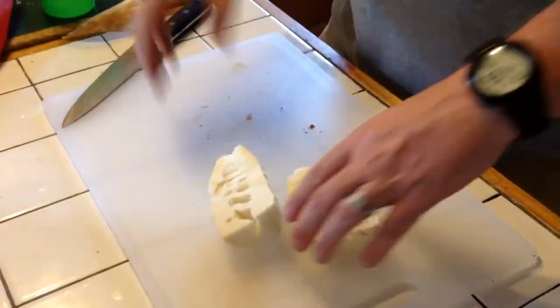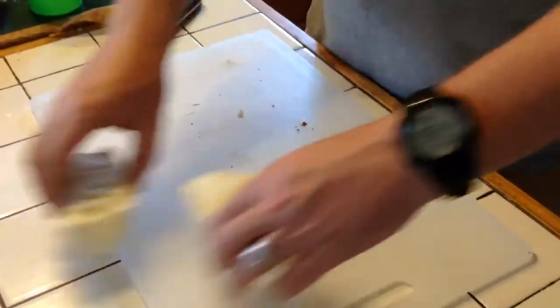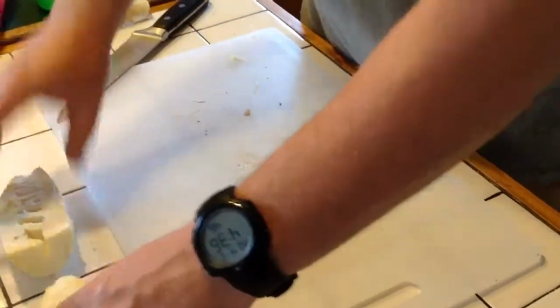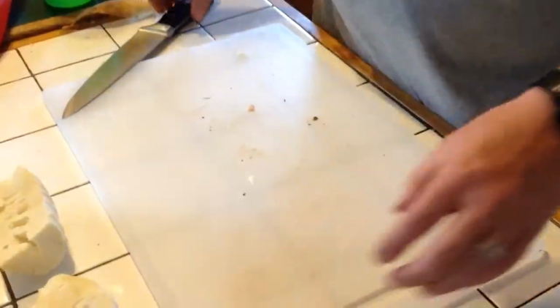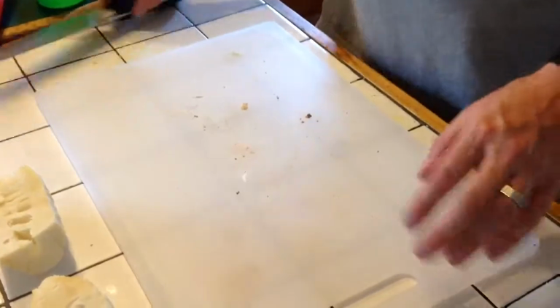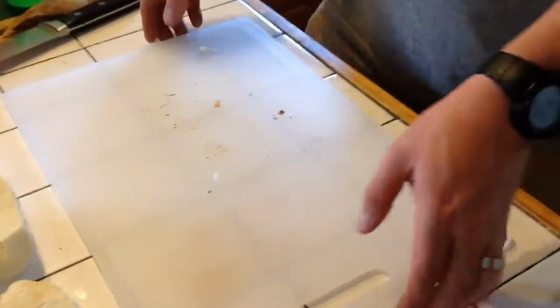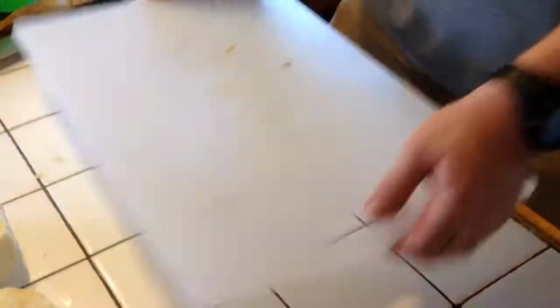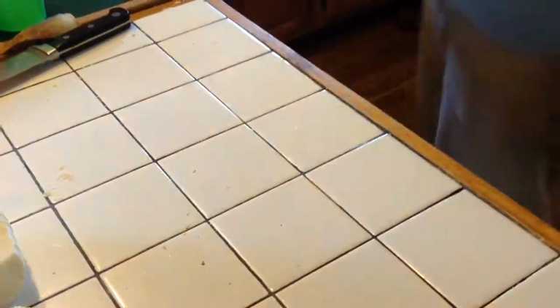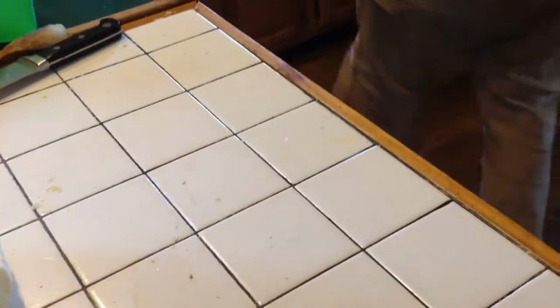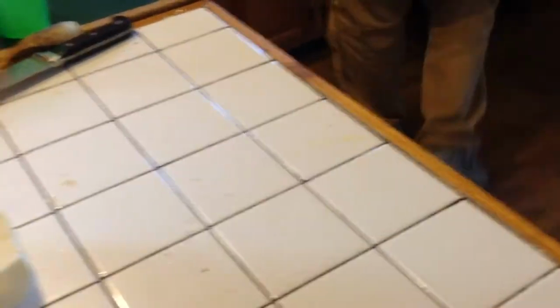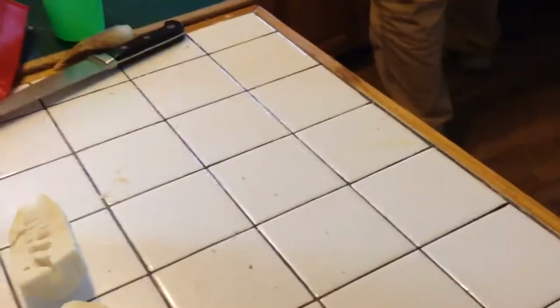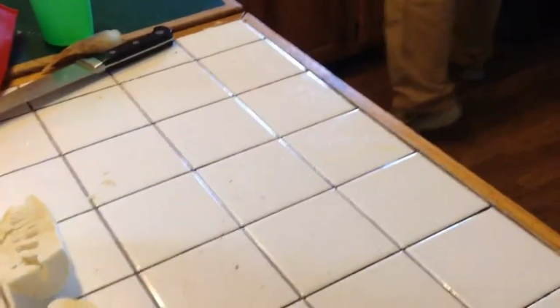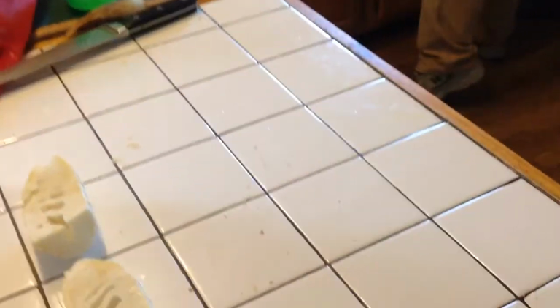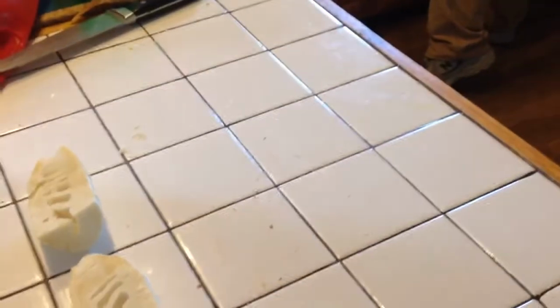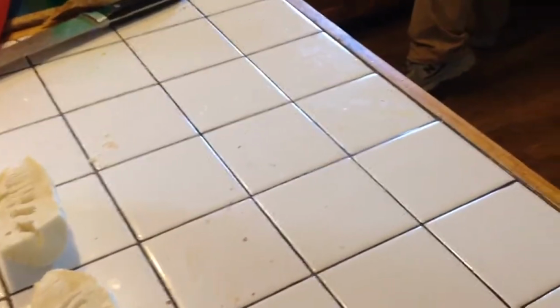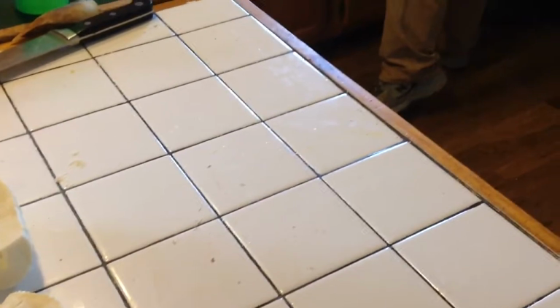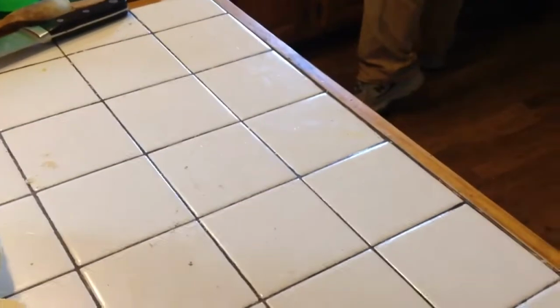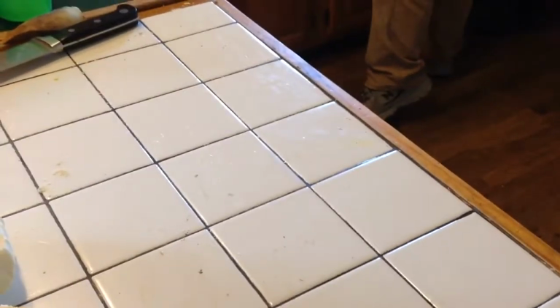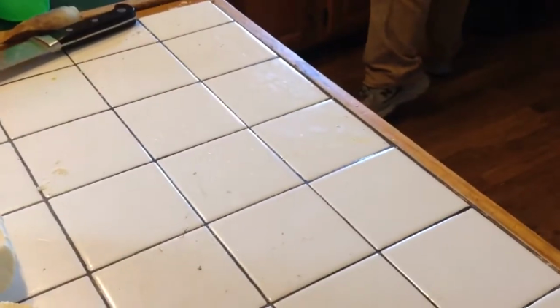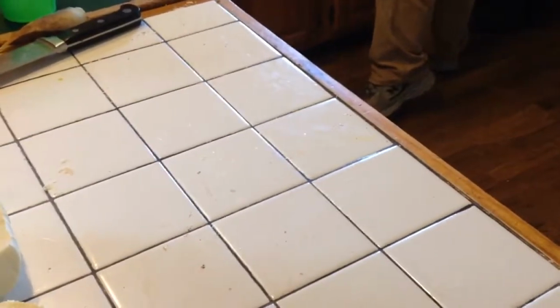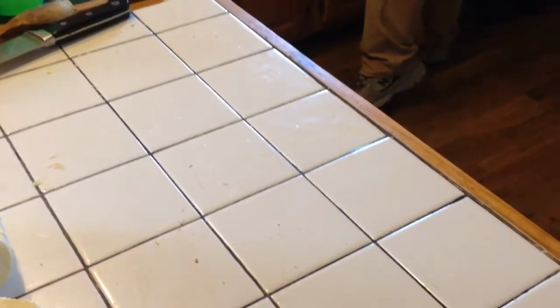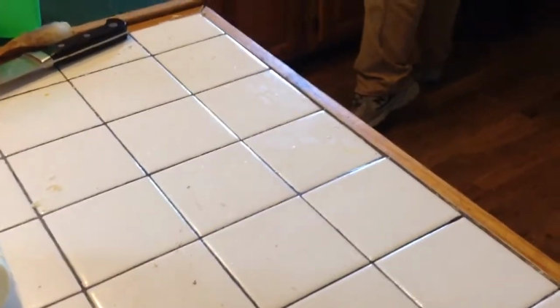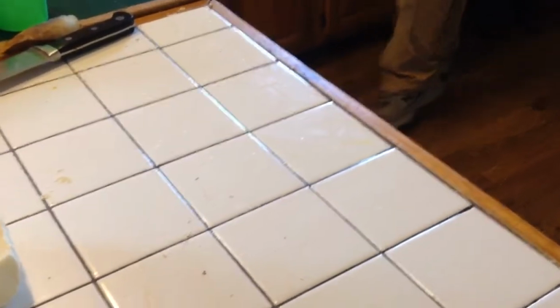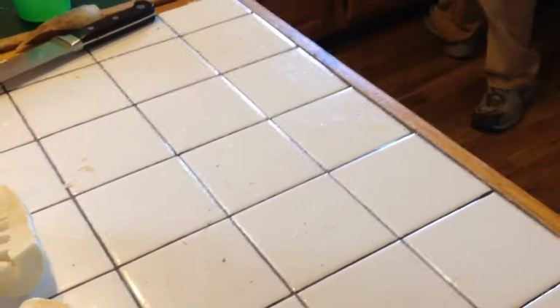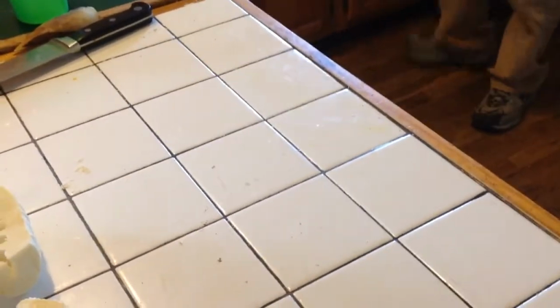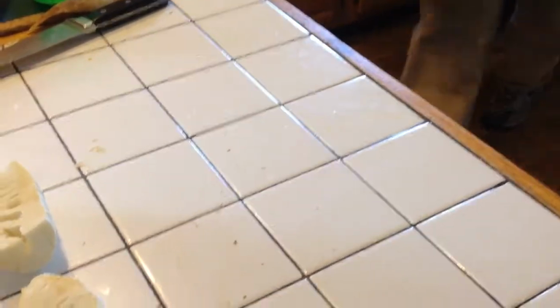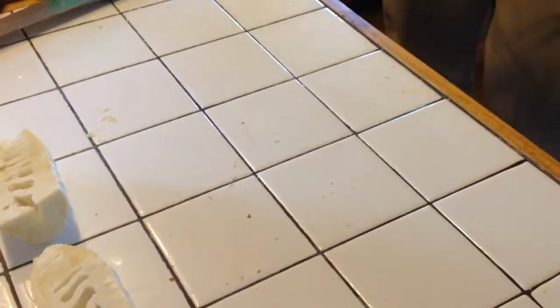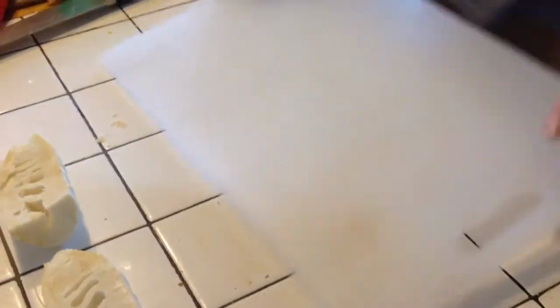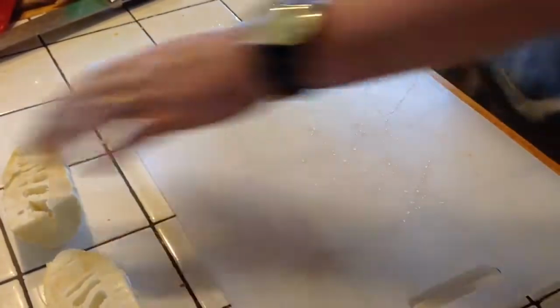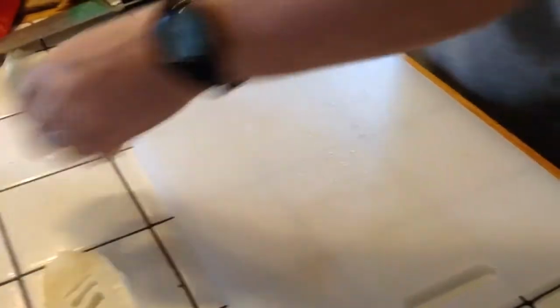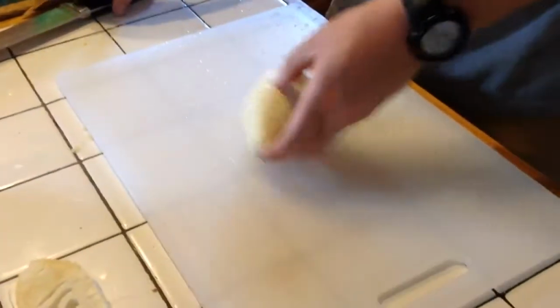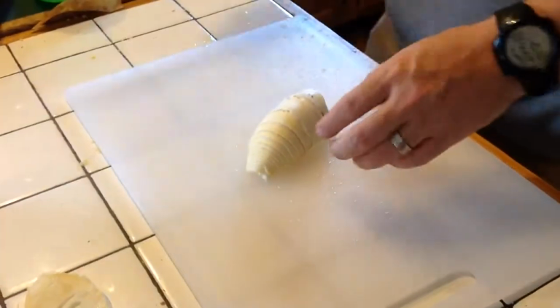I'm going to rinse my cutting board off real quick. Just take these.